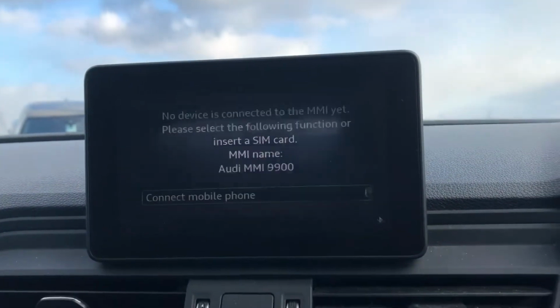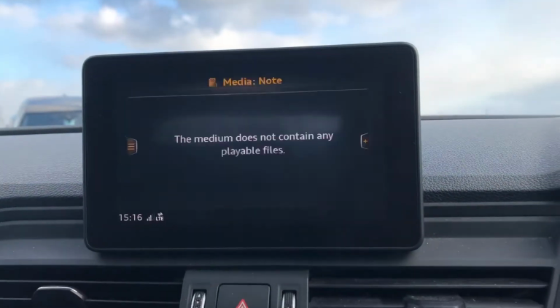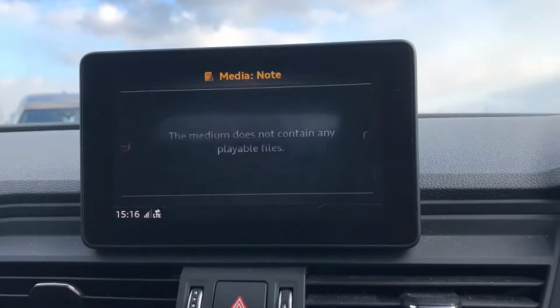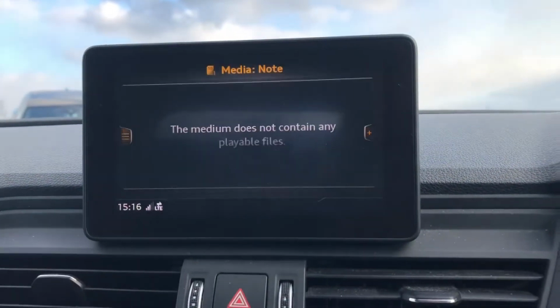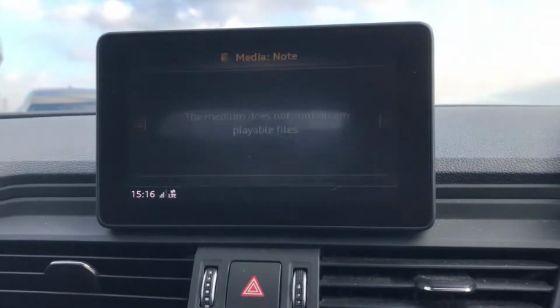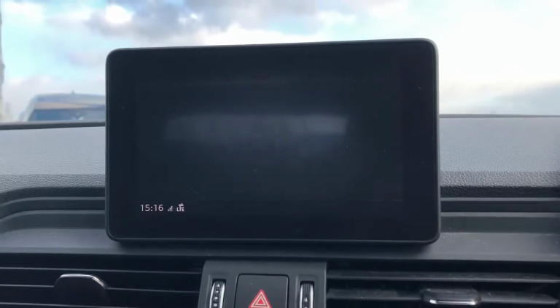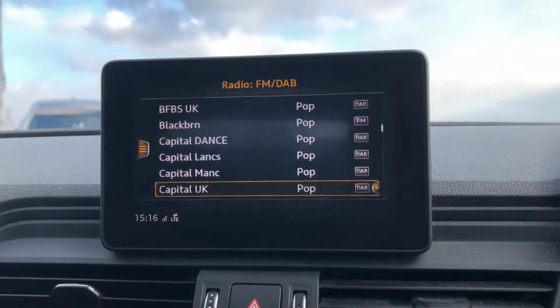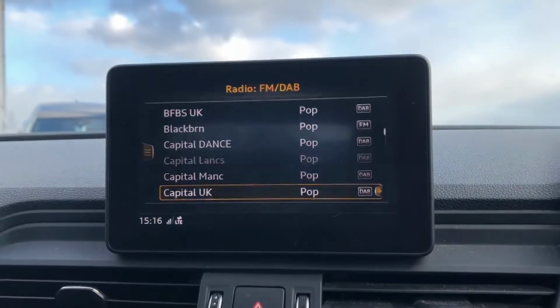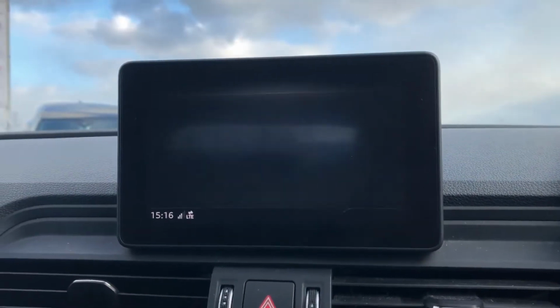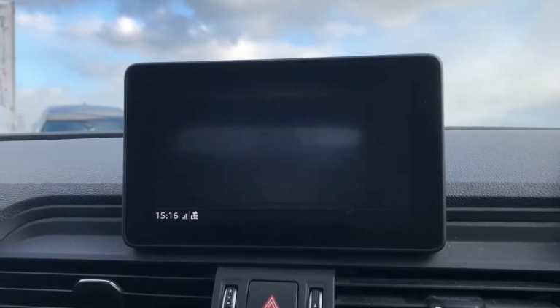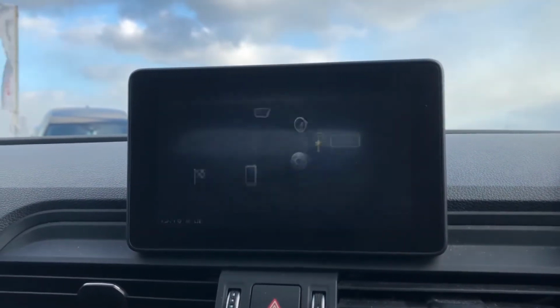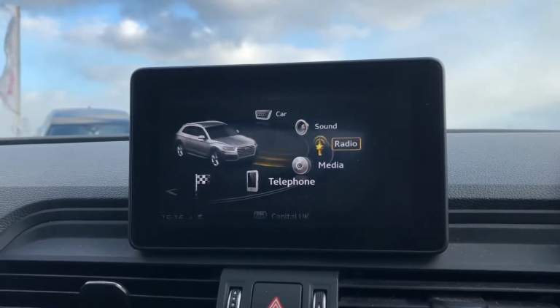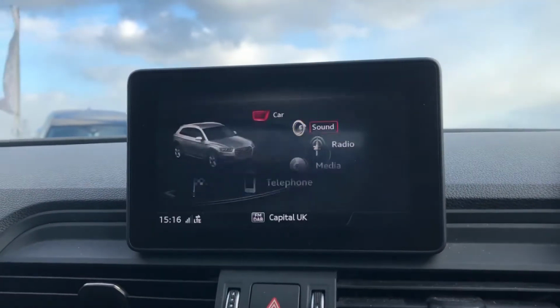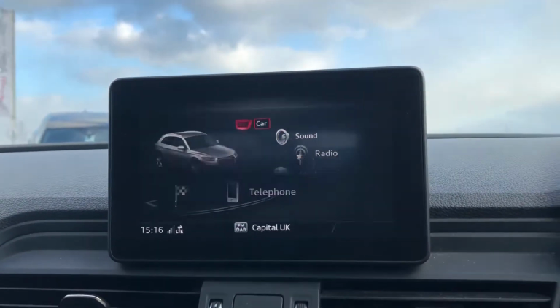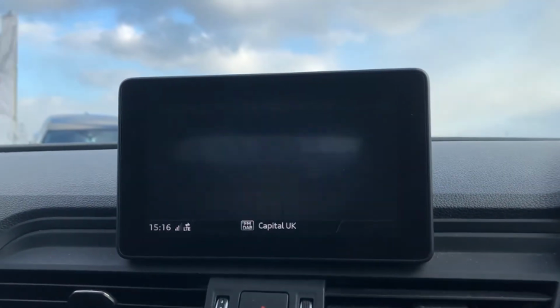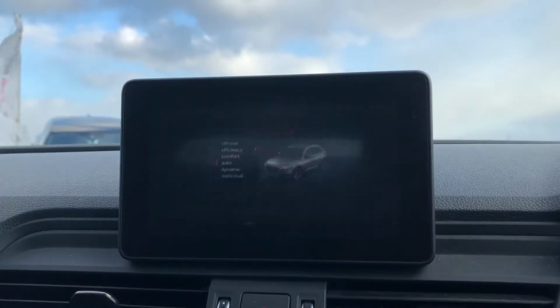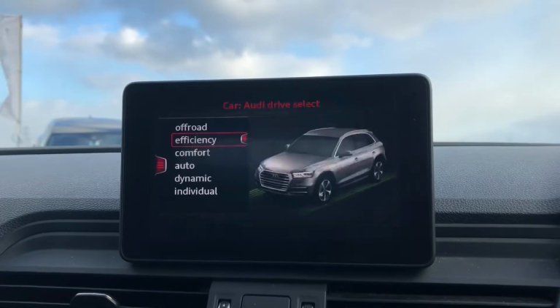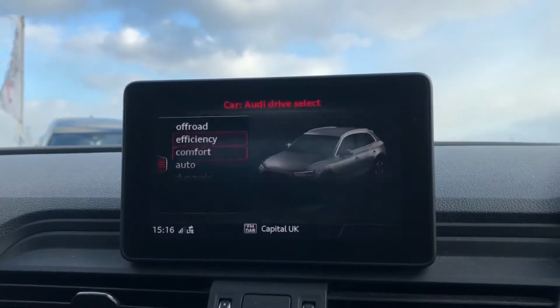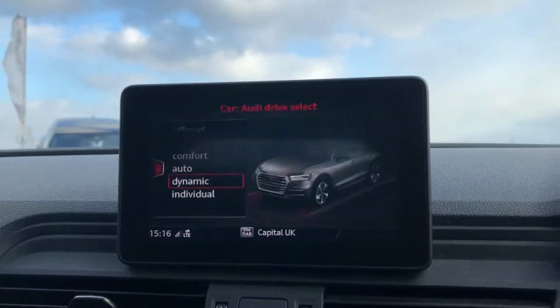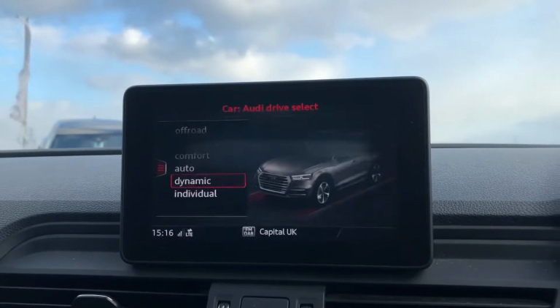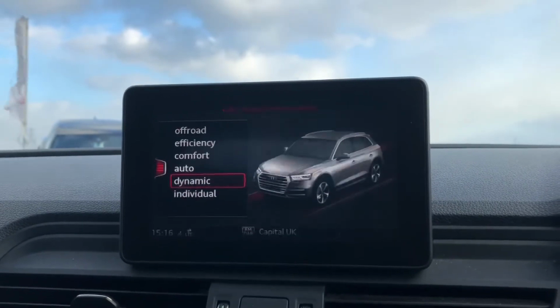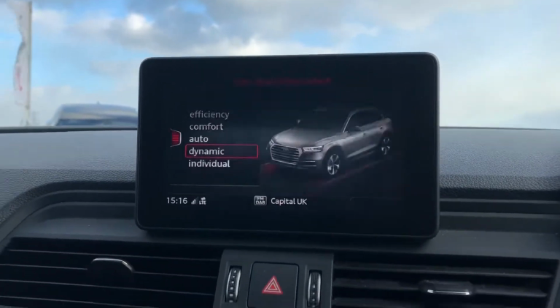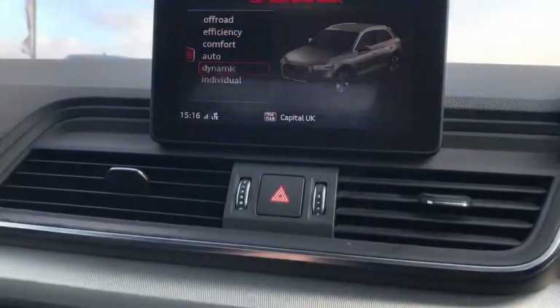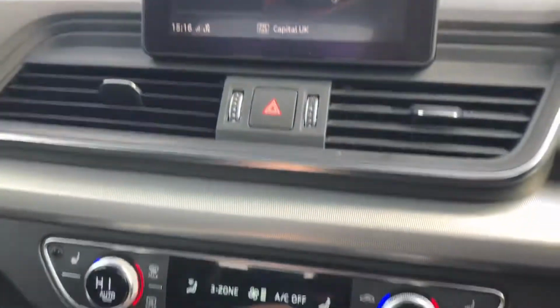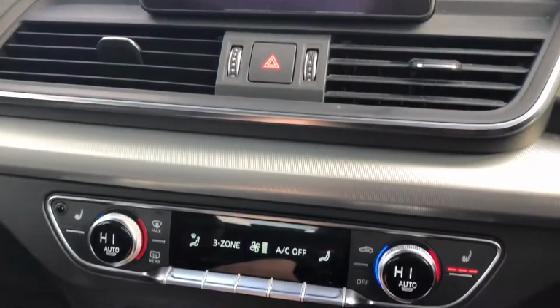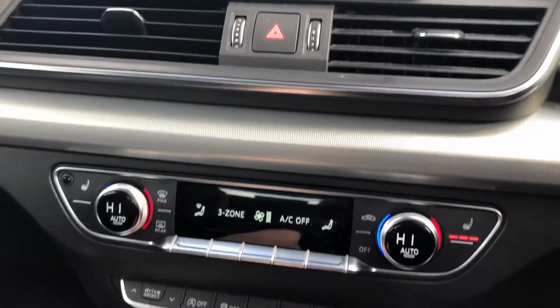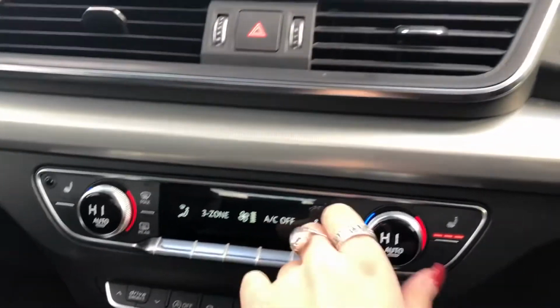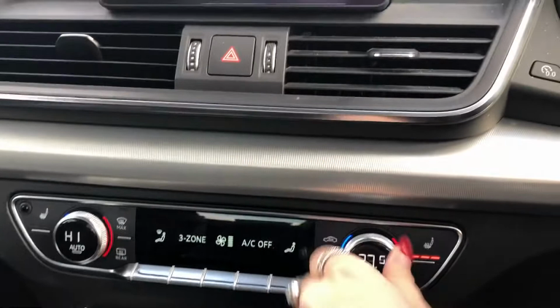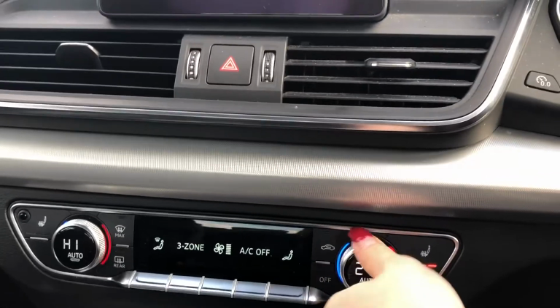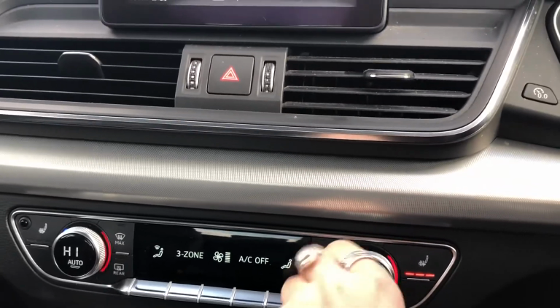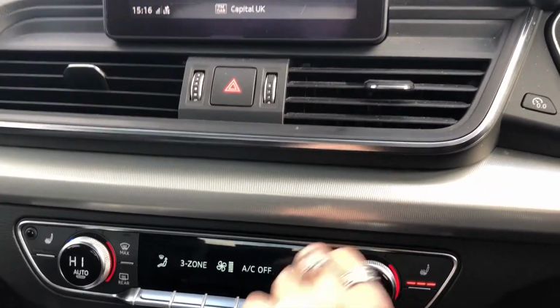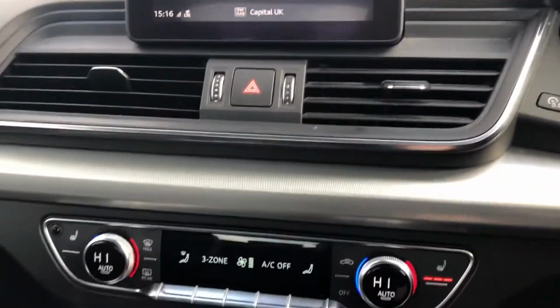It also features Telephone Bluetooth connectivity, really good for hands-free calls on the go. It comes with DAB digital radio and we have the Audi drive select which allows the driver to put the car in any mode they'd like — for example, efficiency for a longer drive or dynamic for a sportier drive.